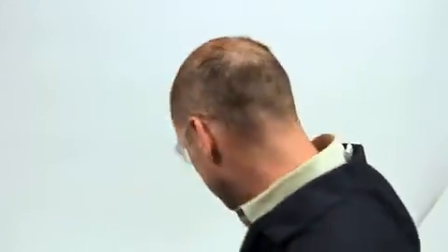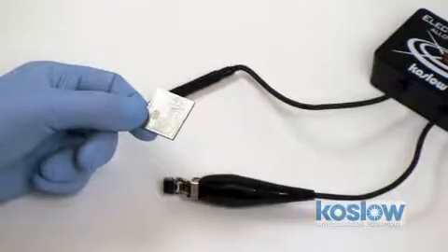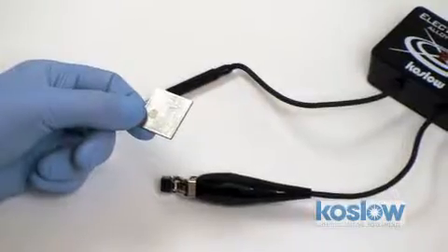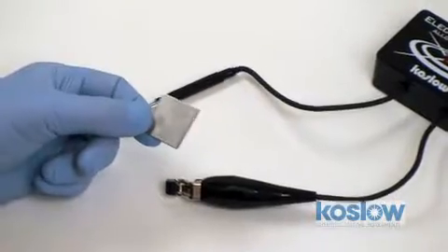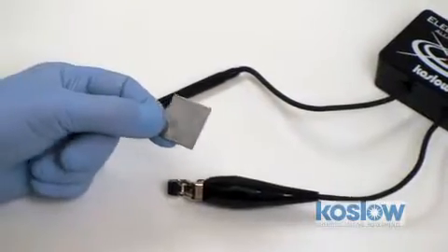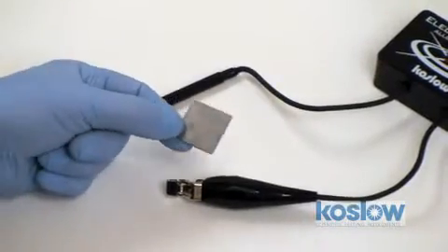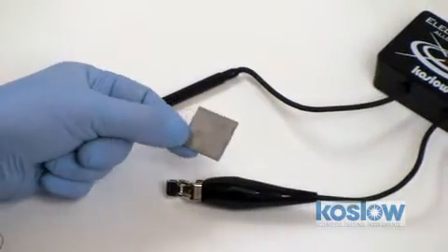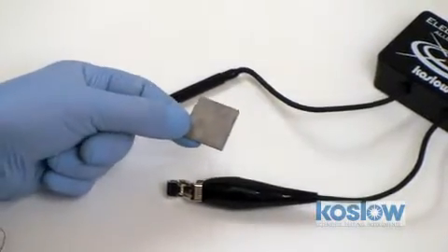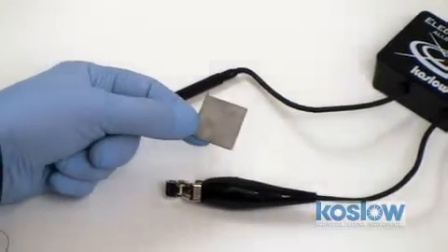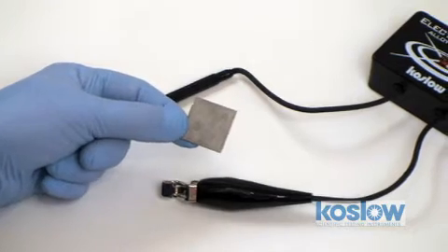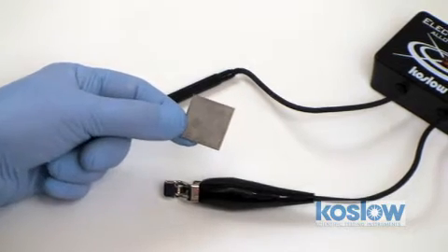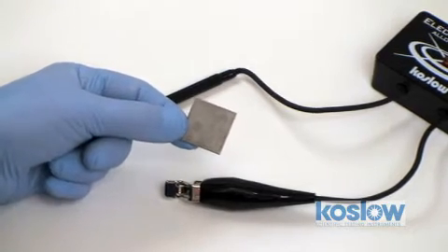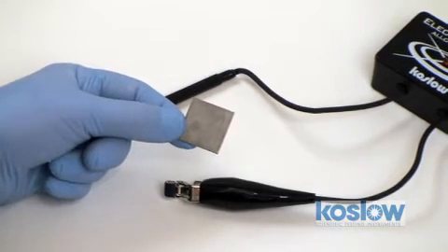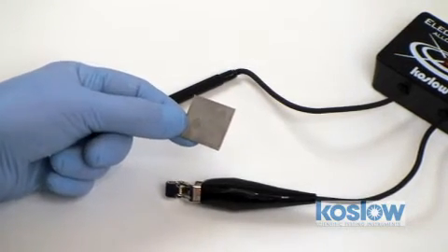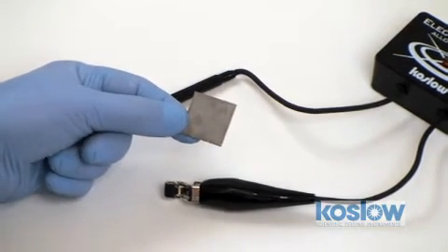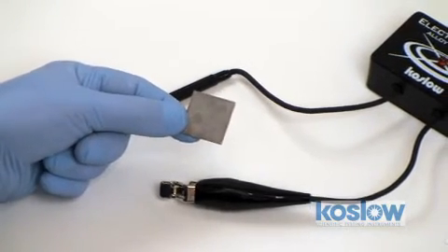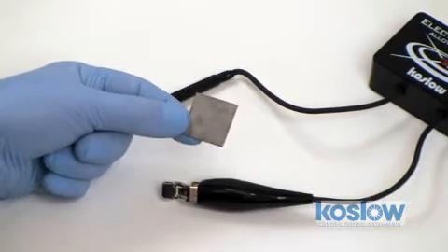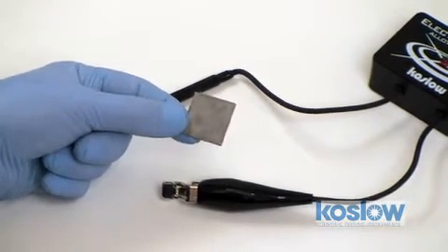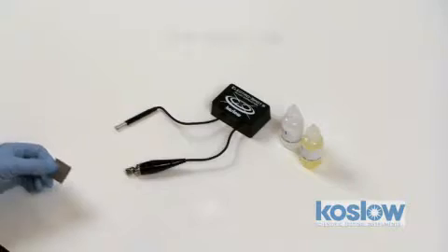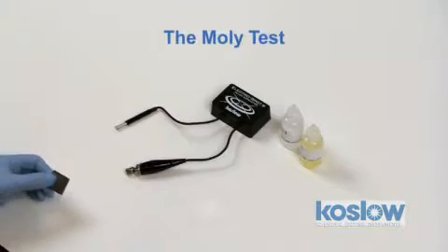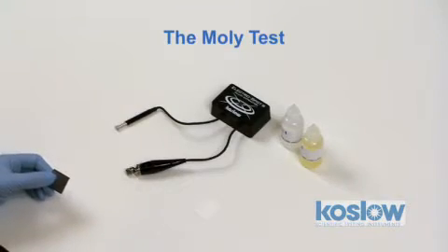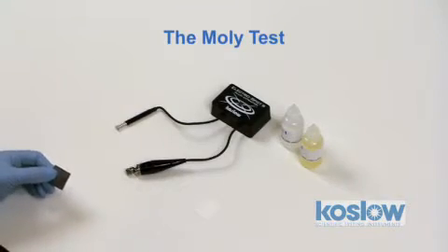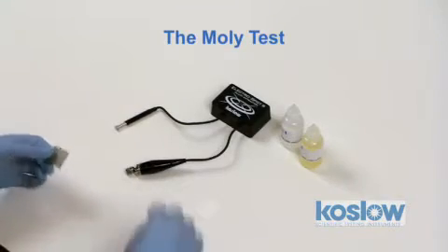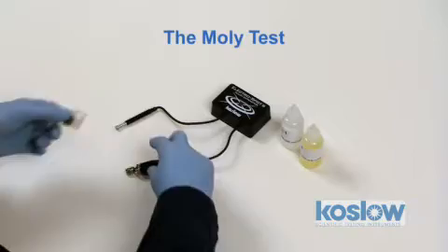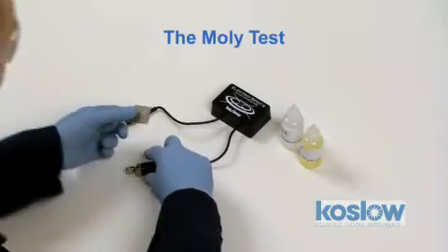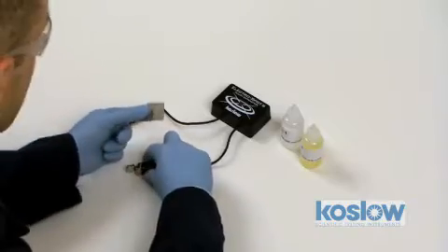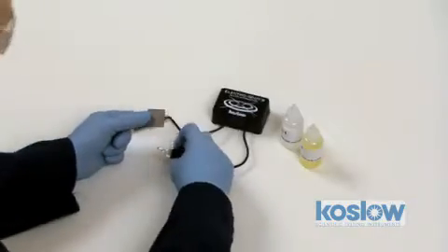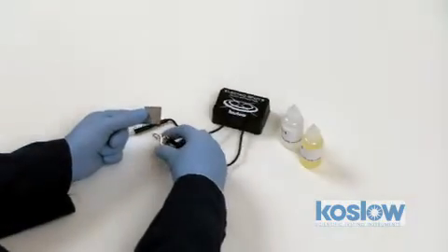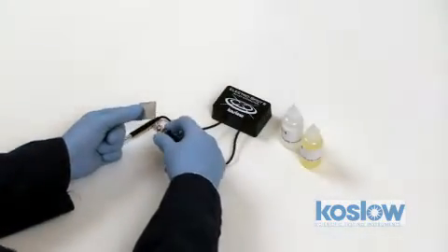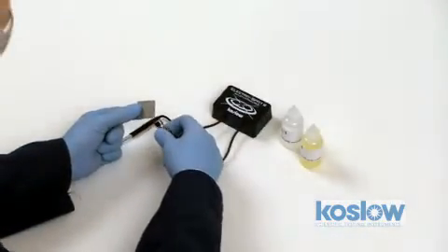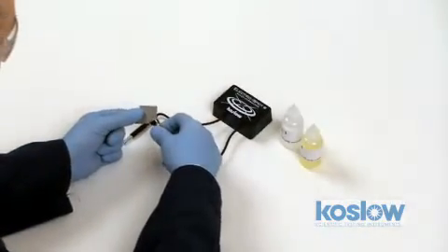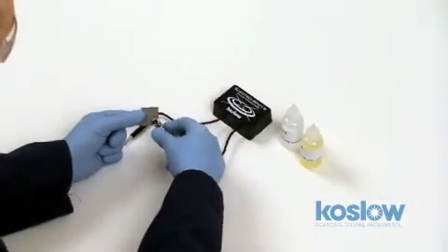To determine if this stainless steel is in fact a 316 stainless steel, perform the MOLLE test. First, I attach an alligator clip to the test metal.